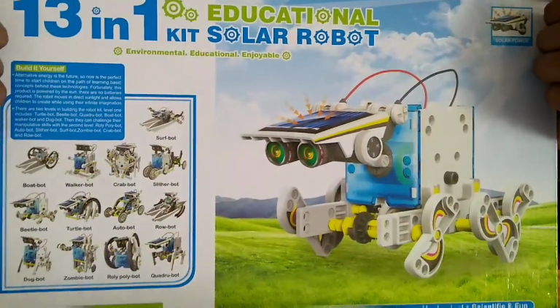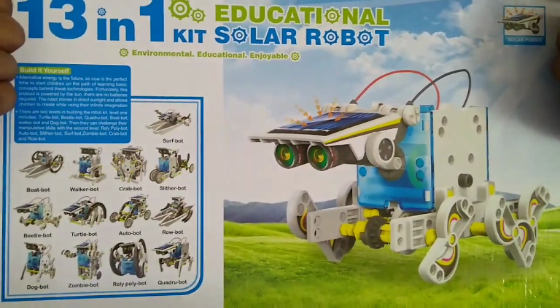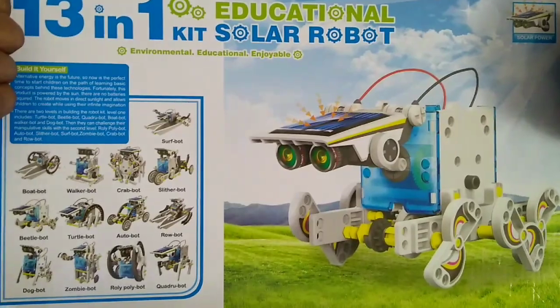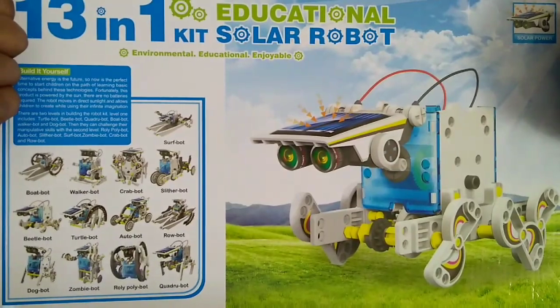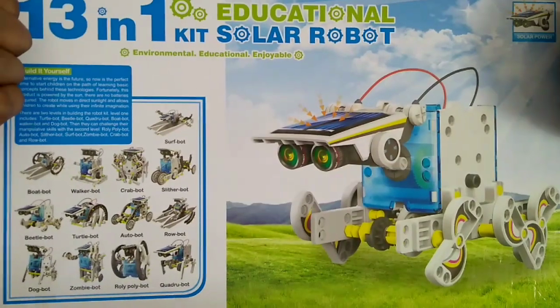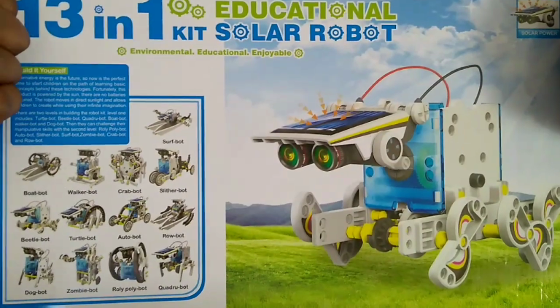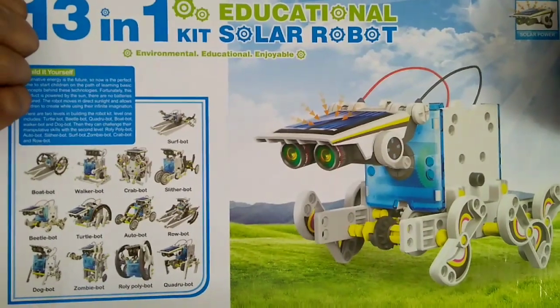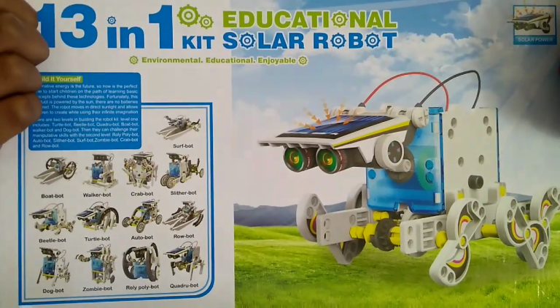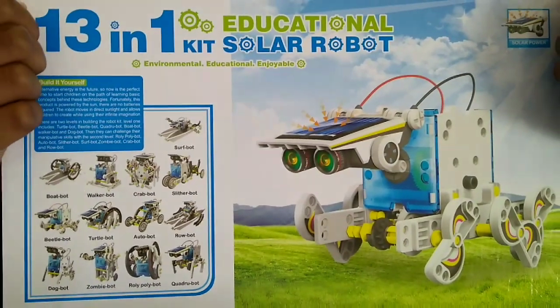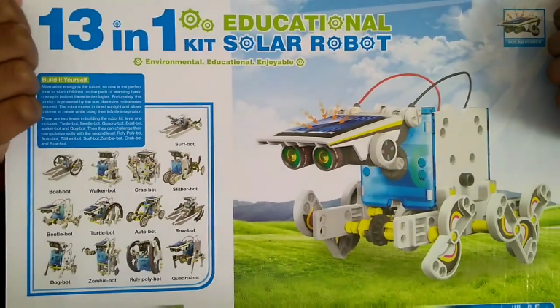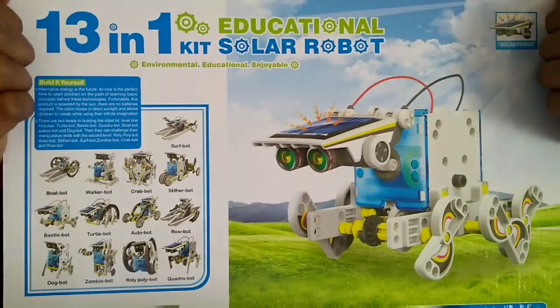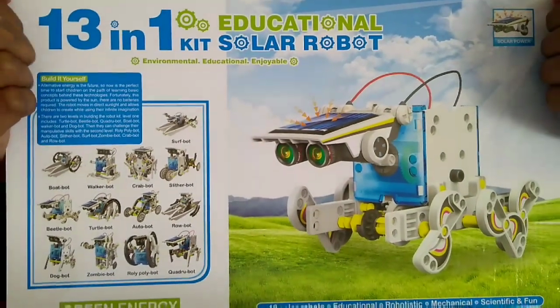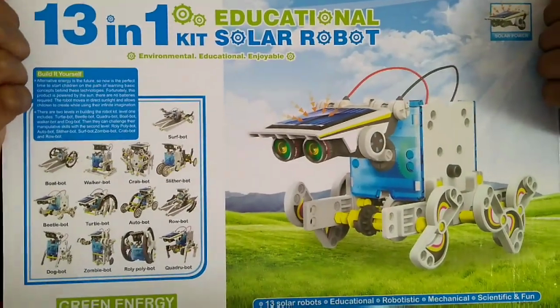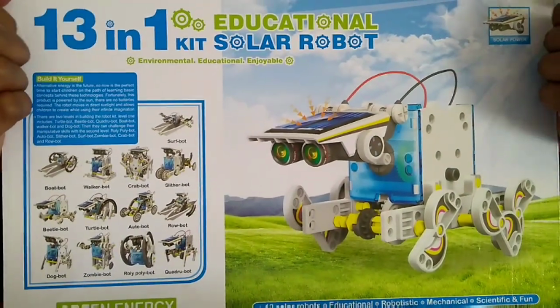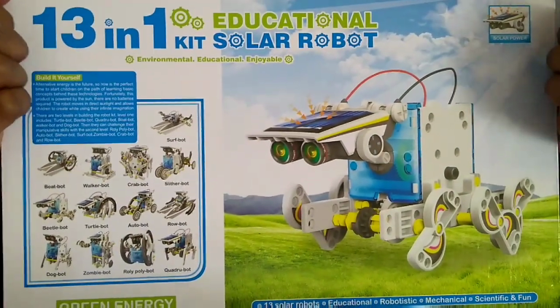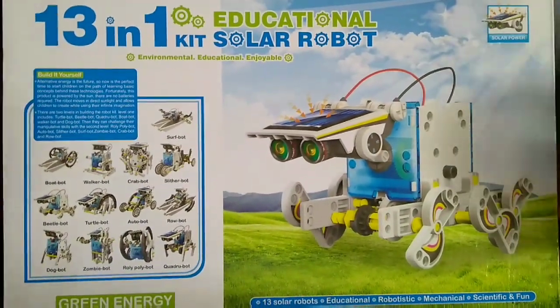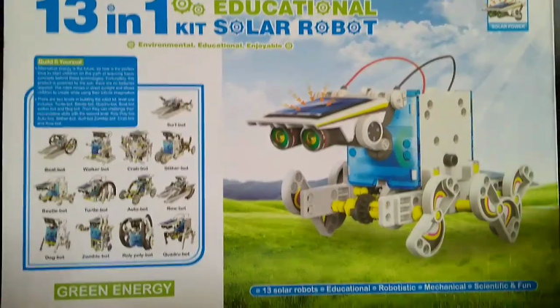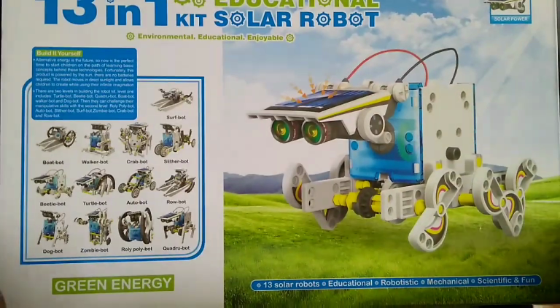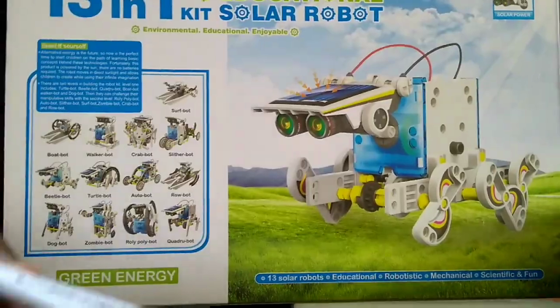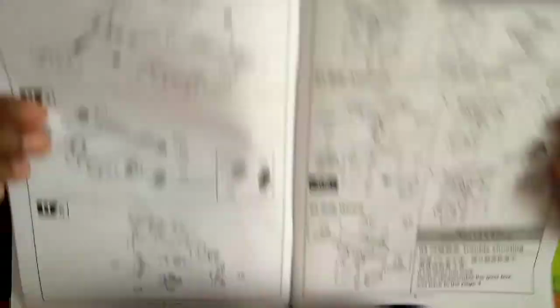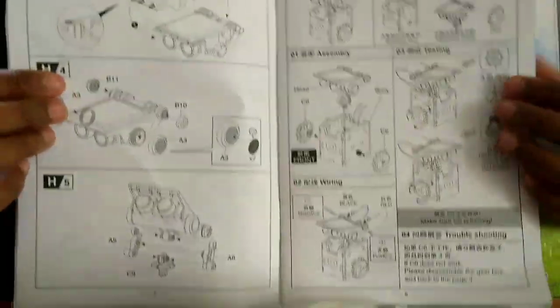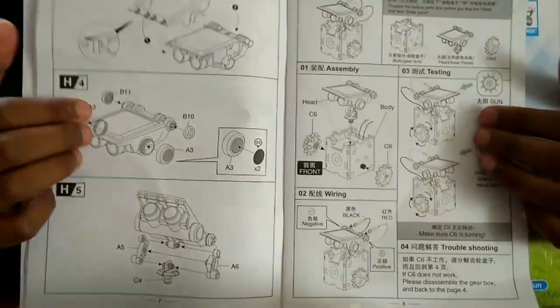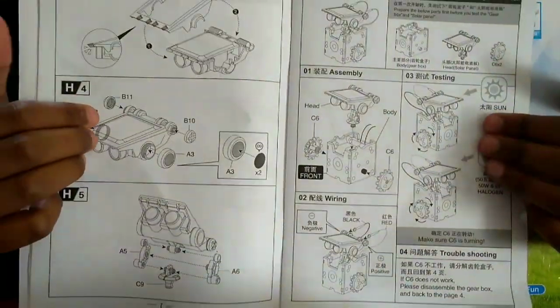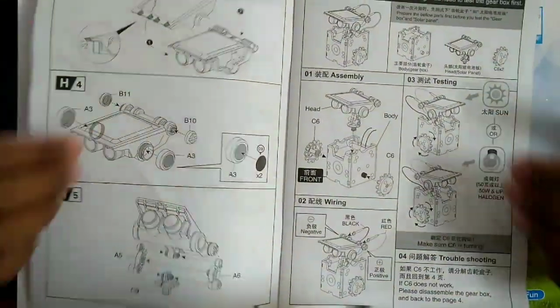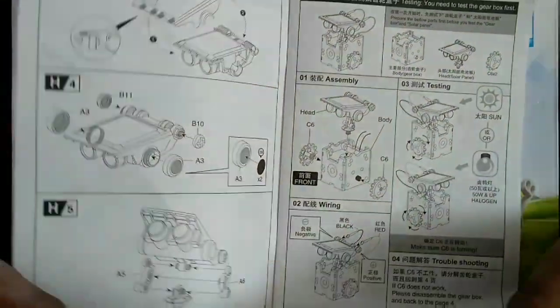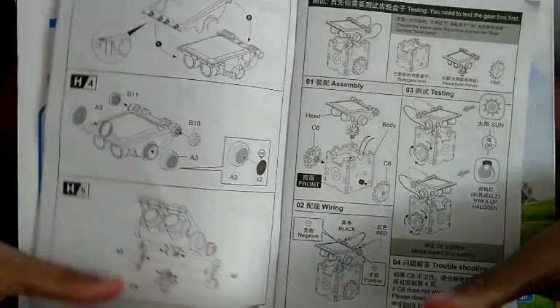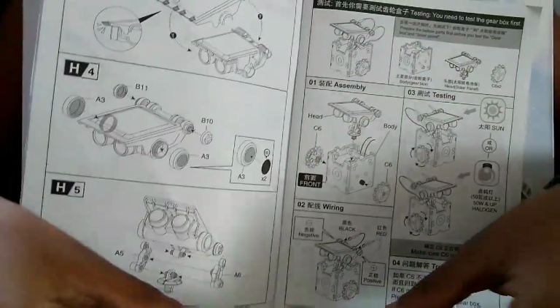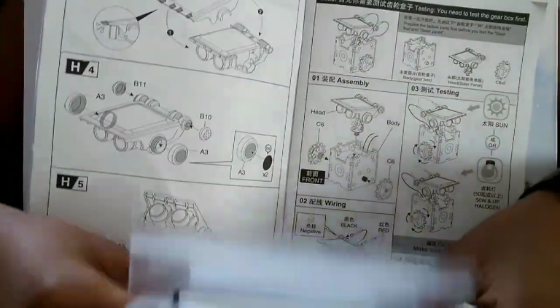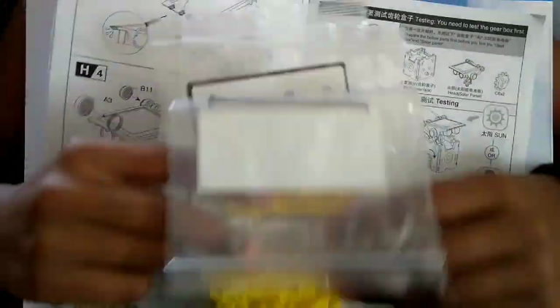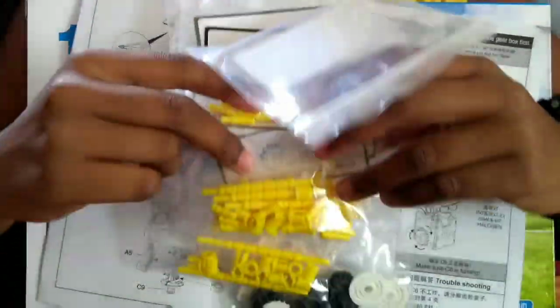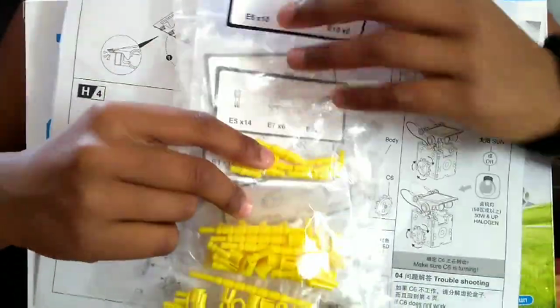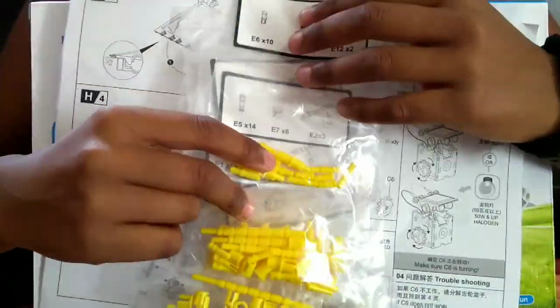This is a 13 in 1 solar robot kit. This kit comes with a user guide, parts of the robot, labels, and zipper bands.